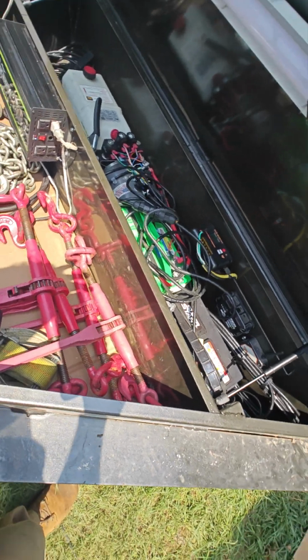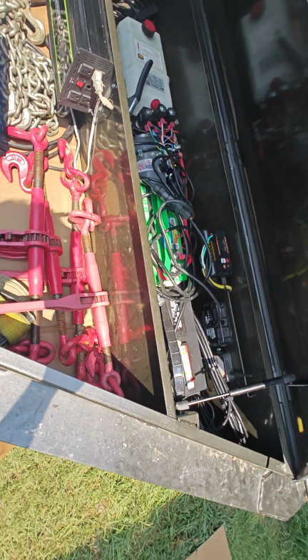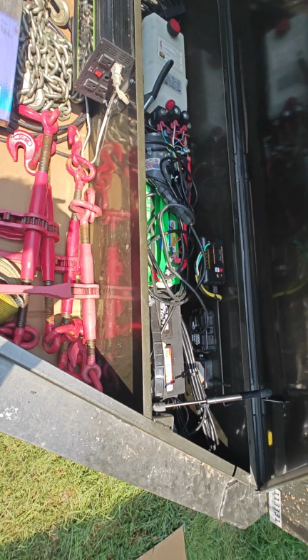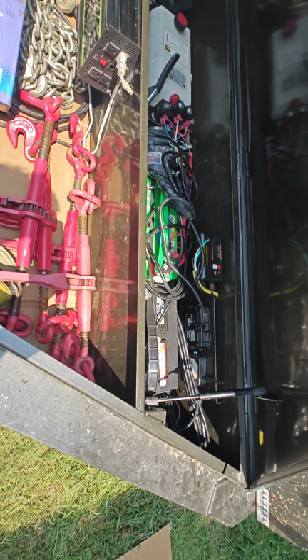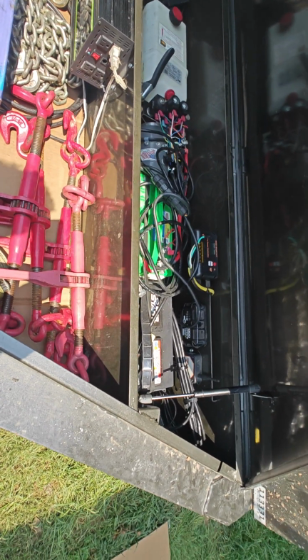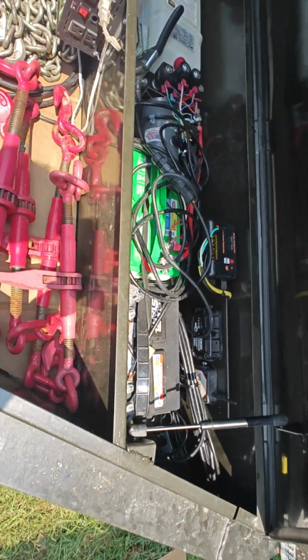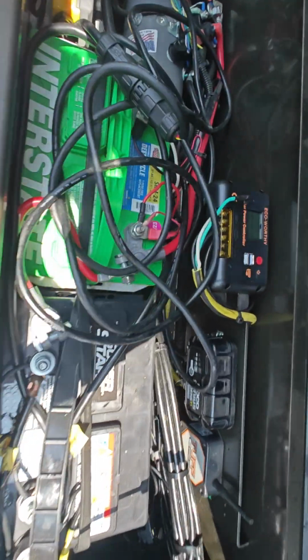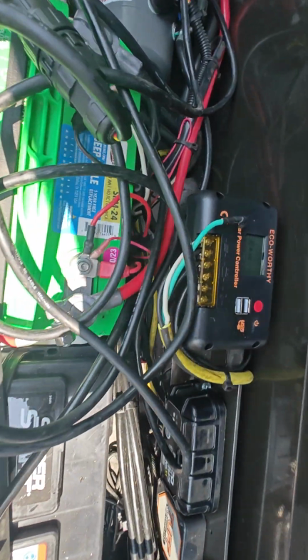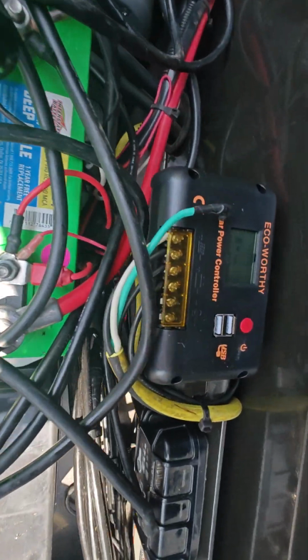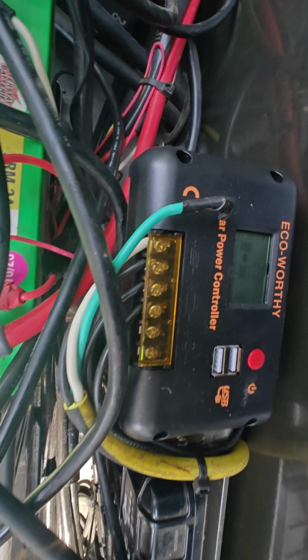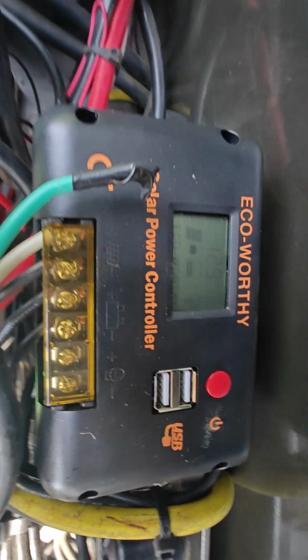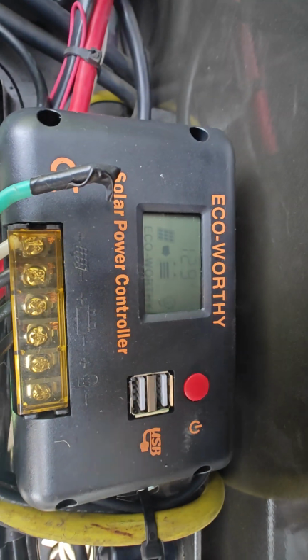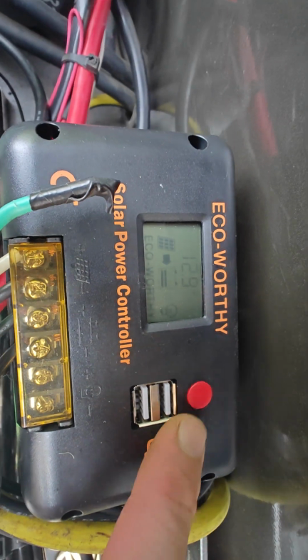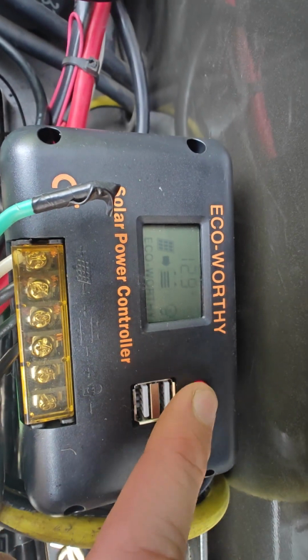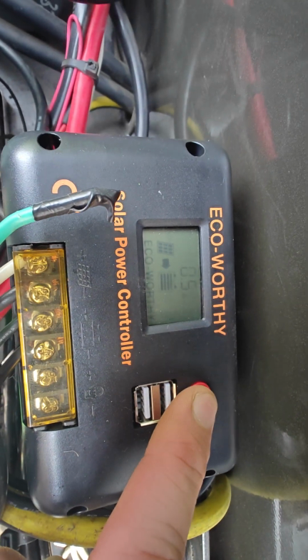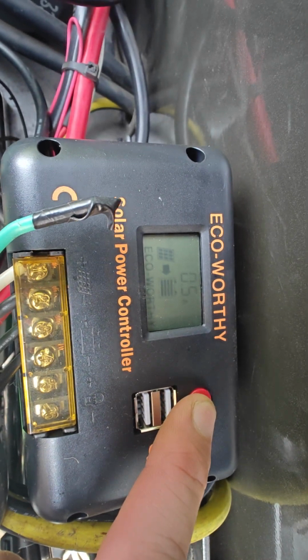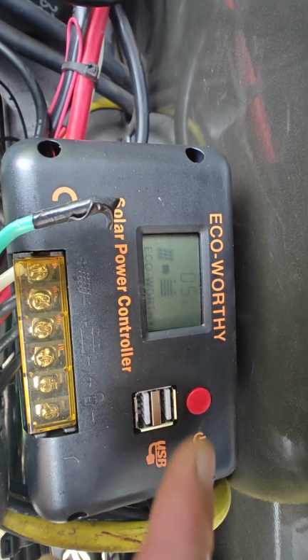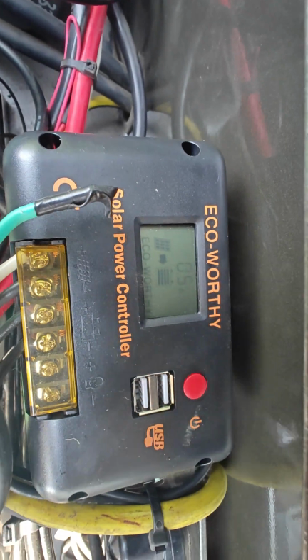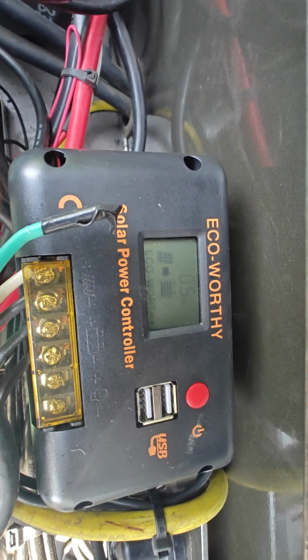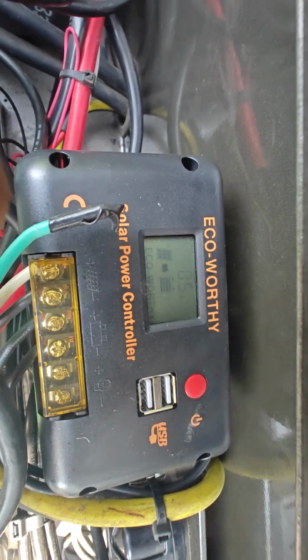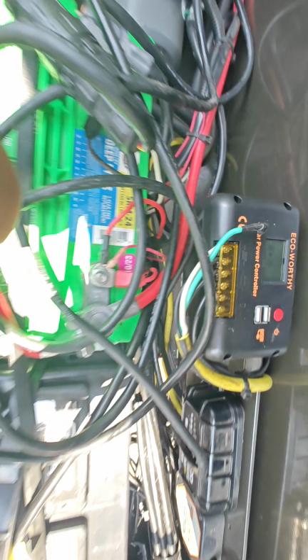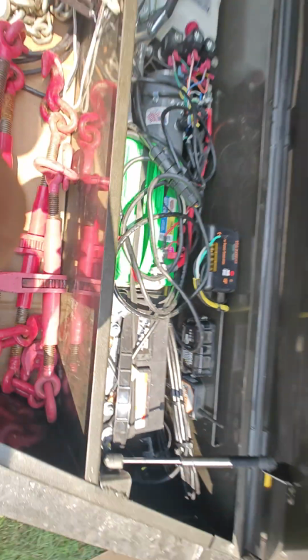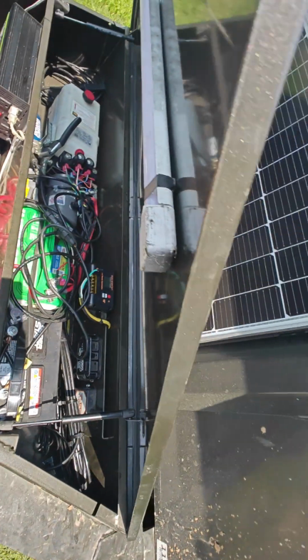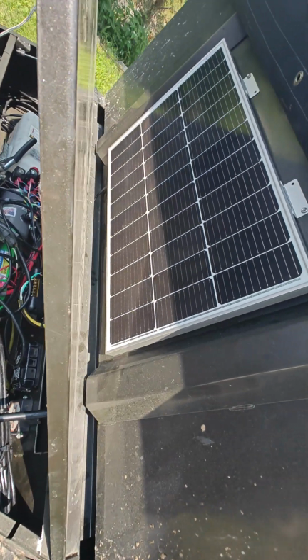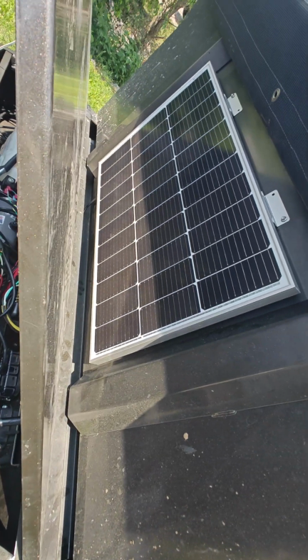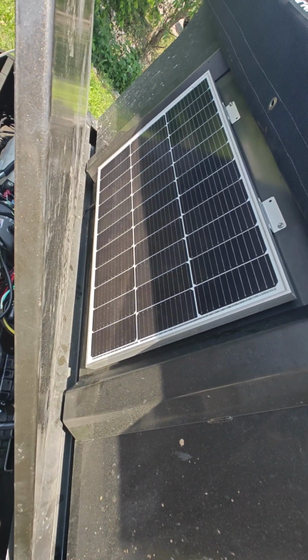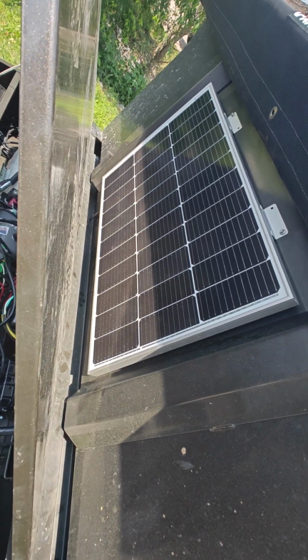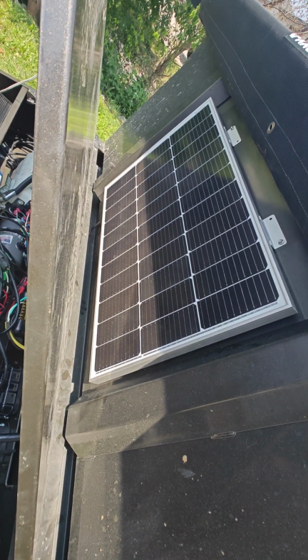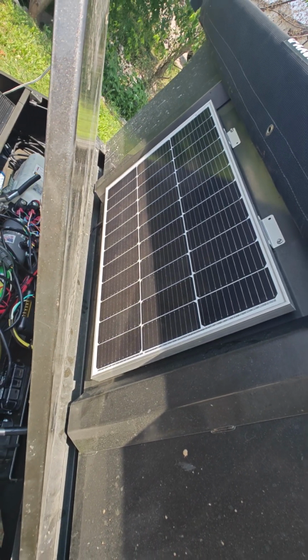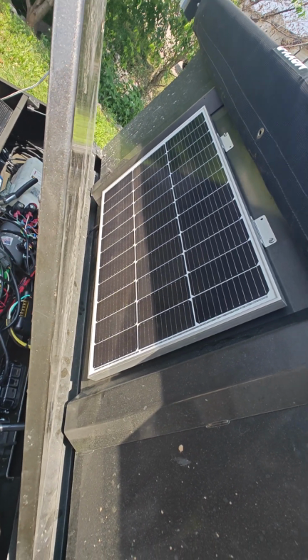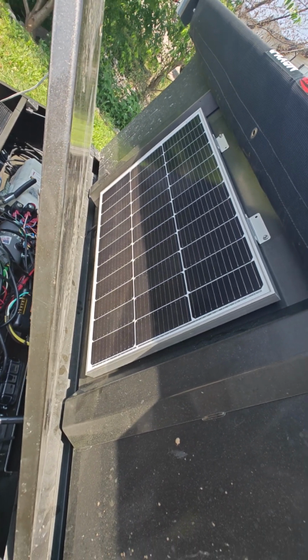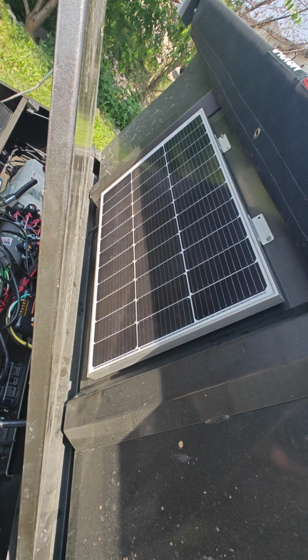So what I did is I bought this Eco-Worthy solar panel. Right now it's charging at 0.5 amps off of that much sun — about a third of the panel is lit up by the sun and the other half's in the shade.